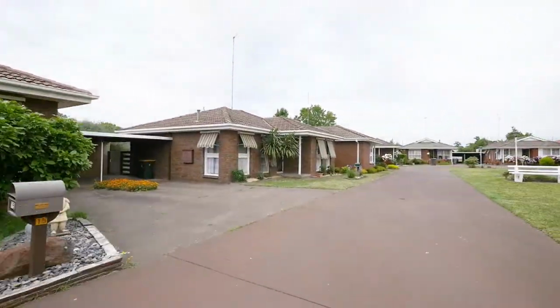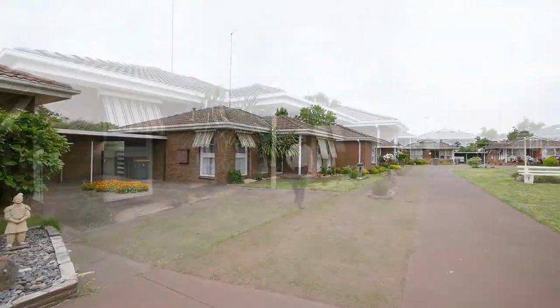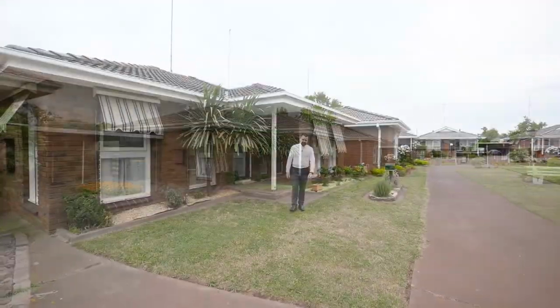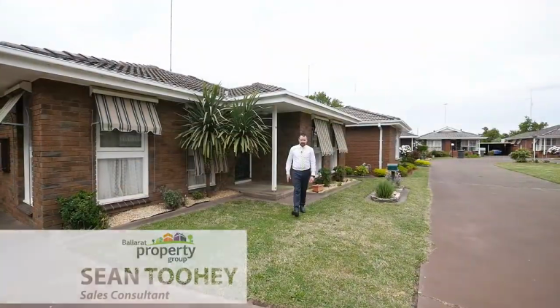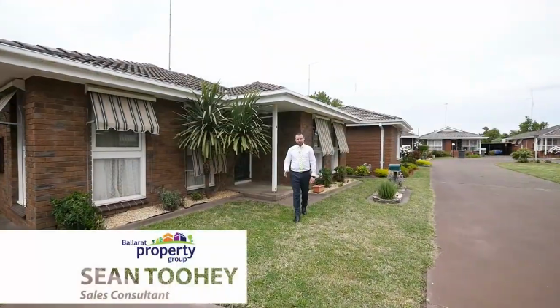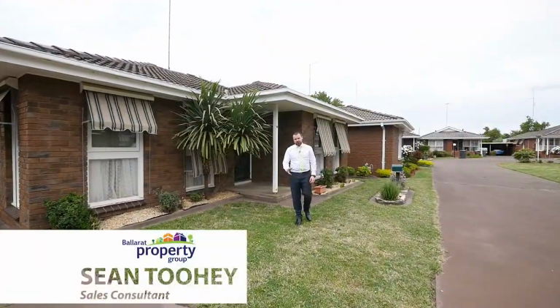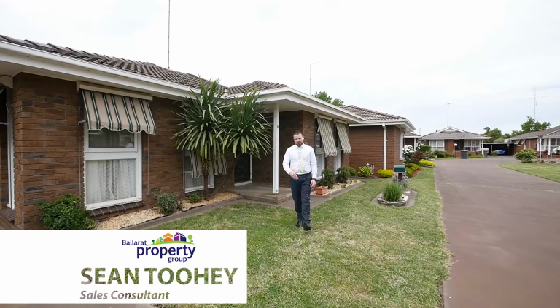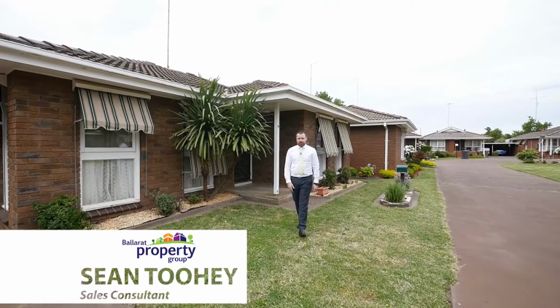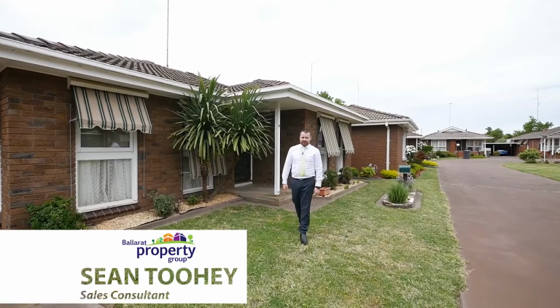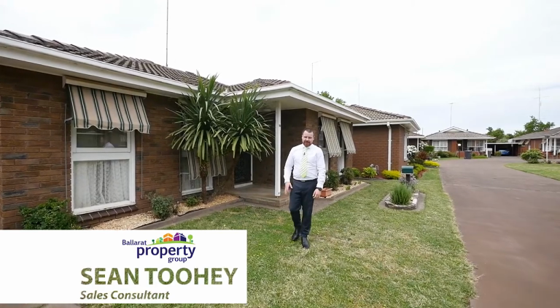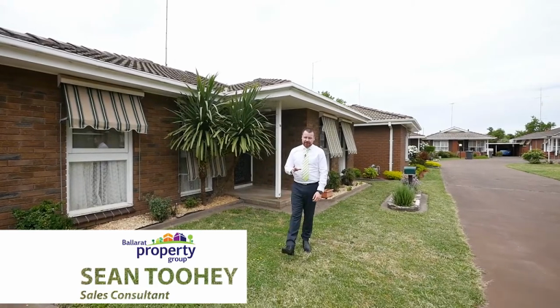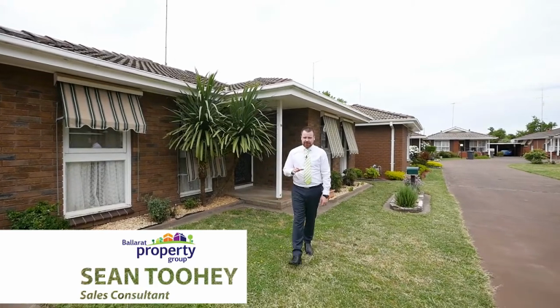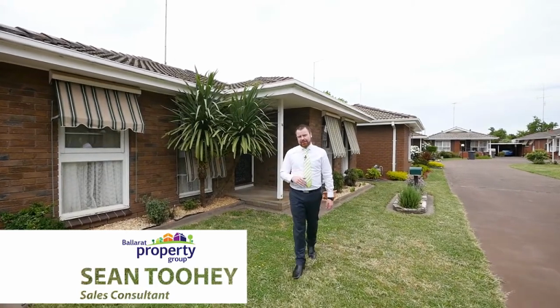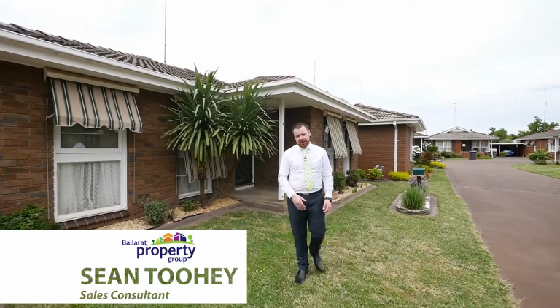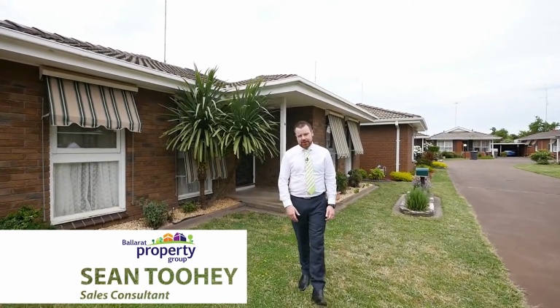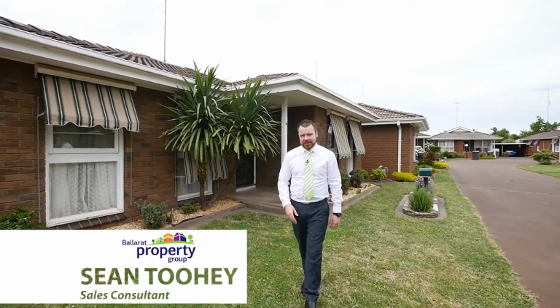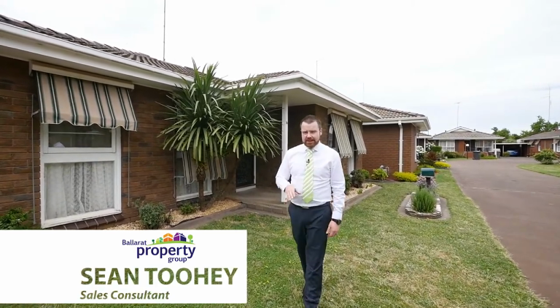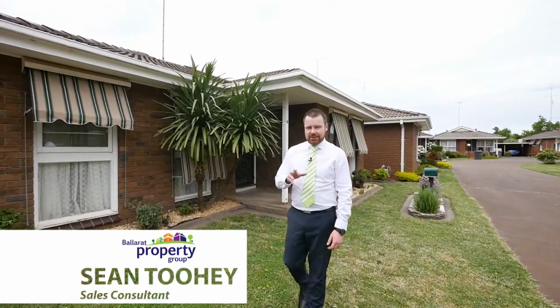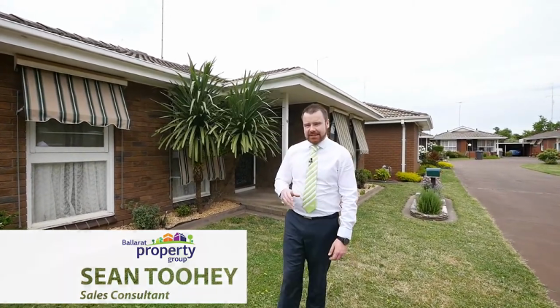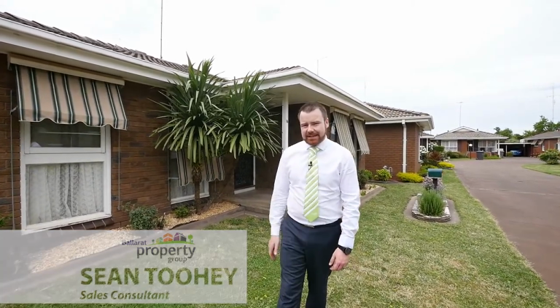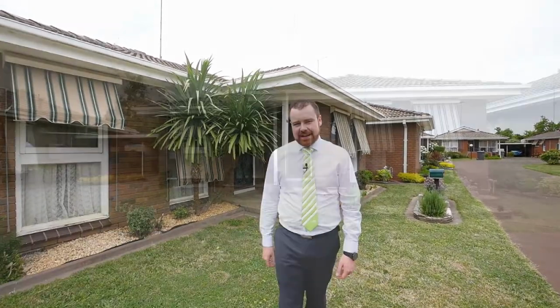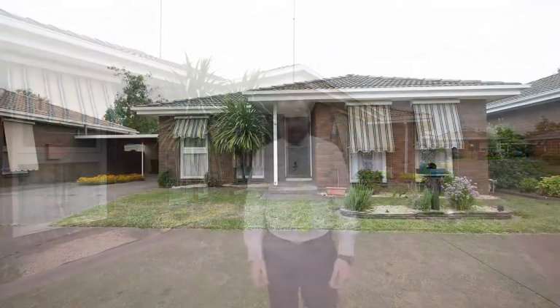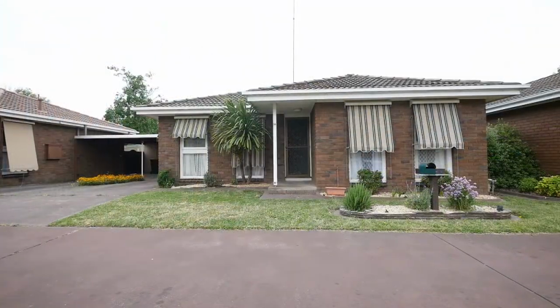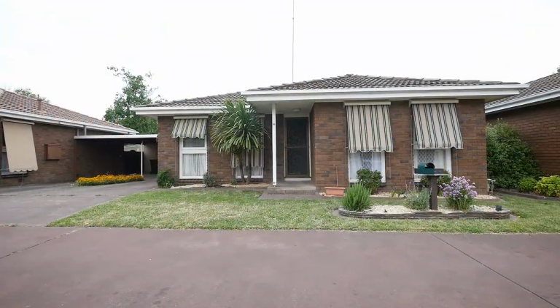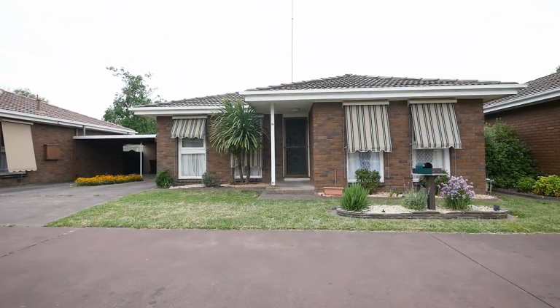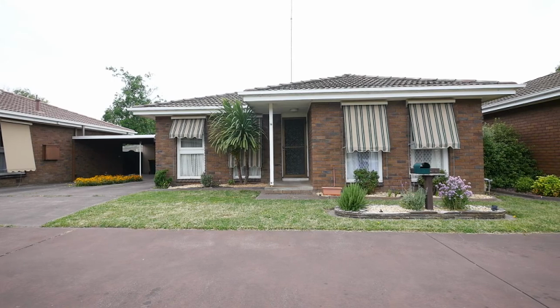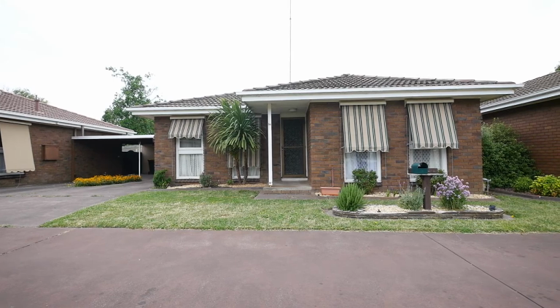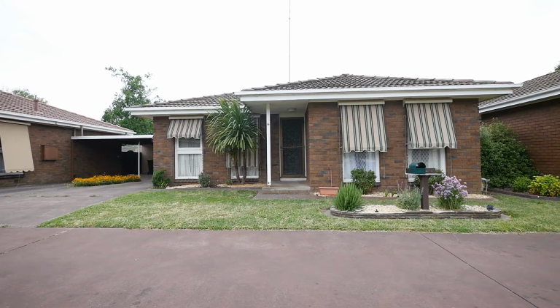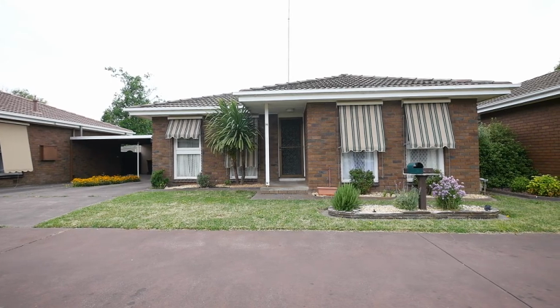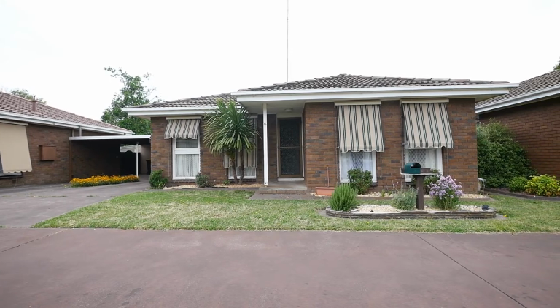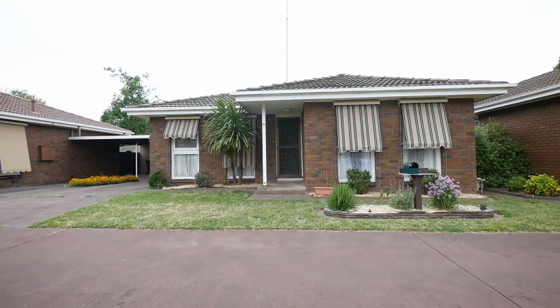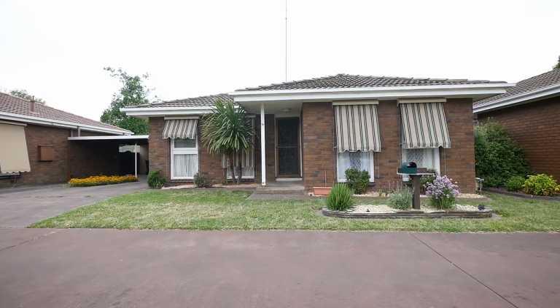Tucked away in a beautiful, quiet complex in a very sought-after part of Wendaree is unit 16, number 216 Forest Street. Come inside and take a look.